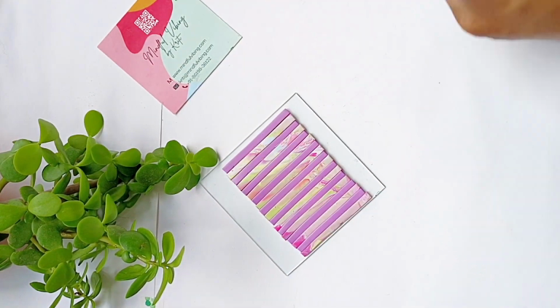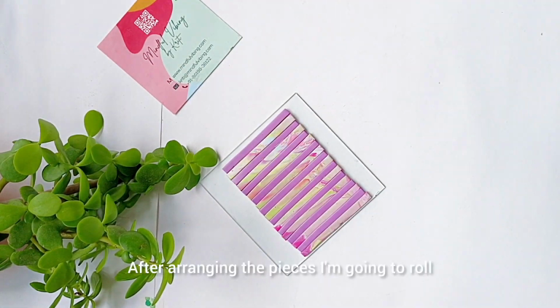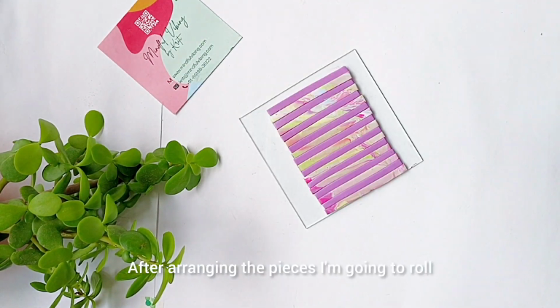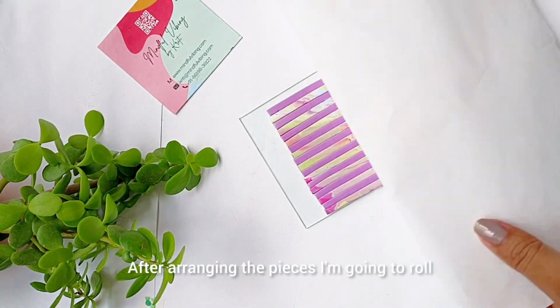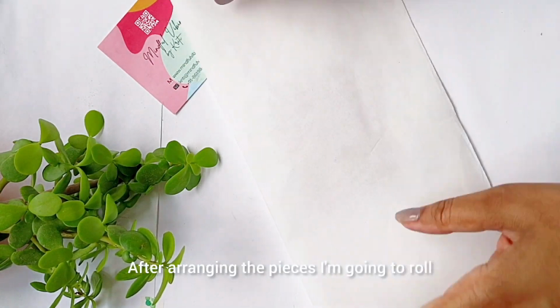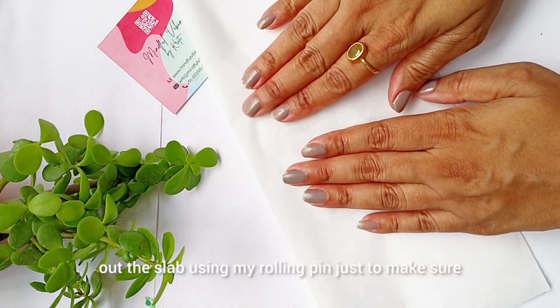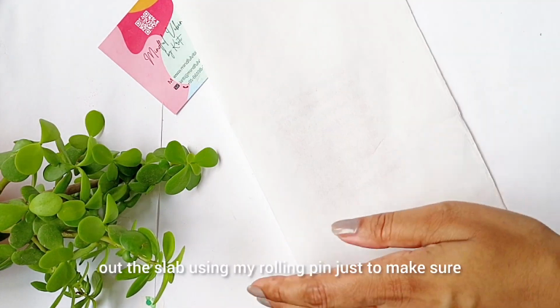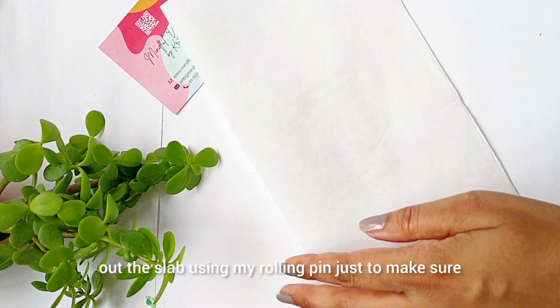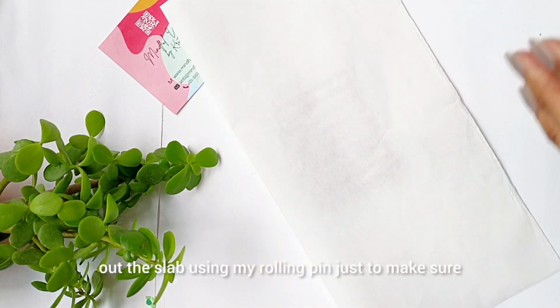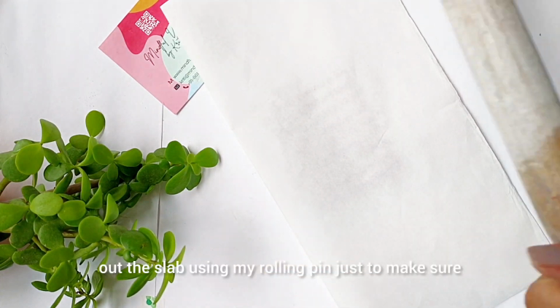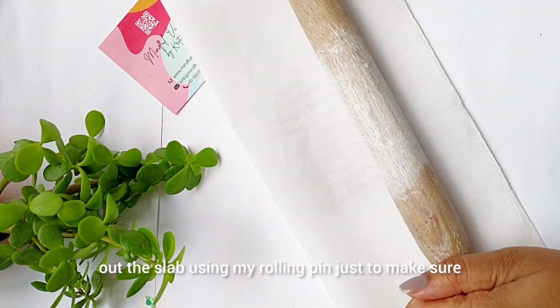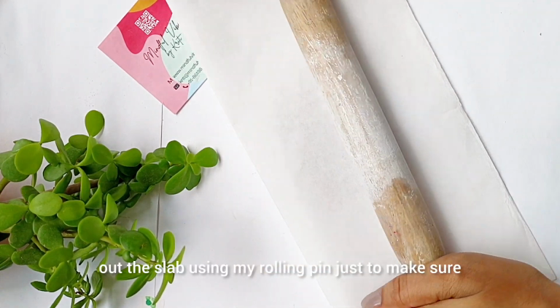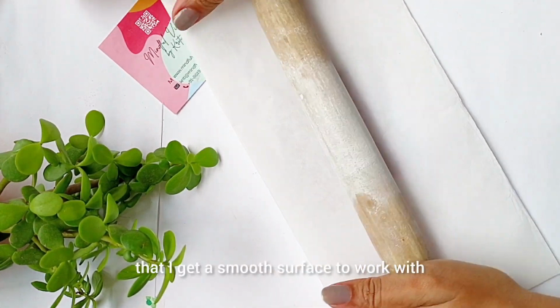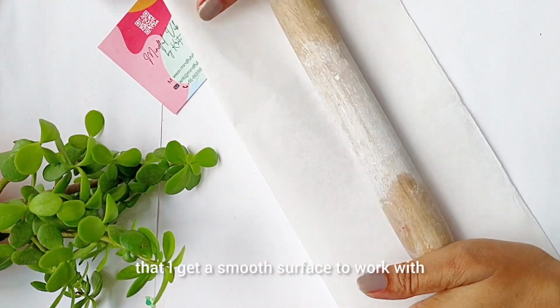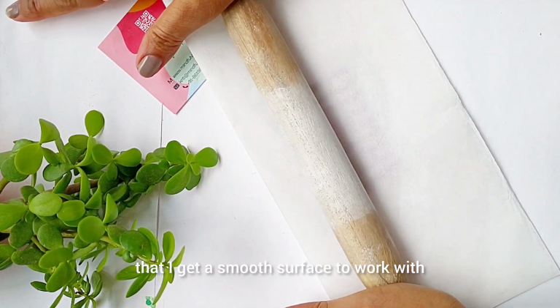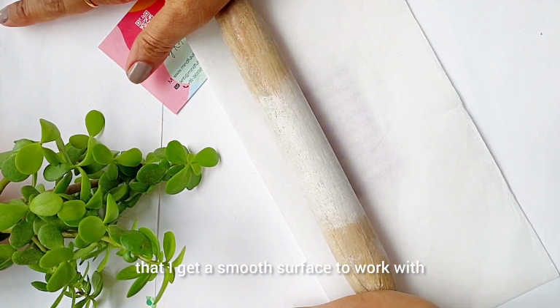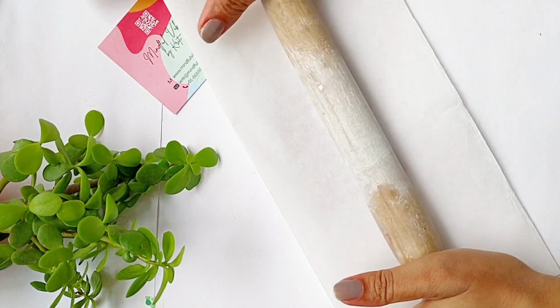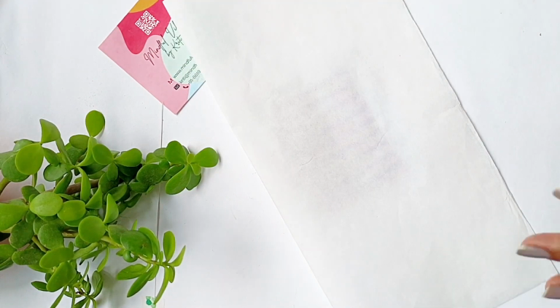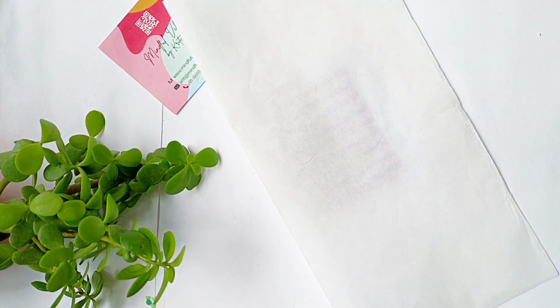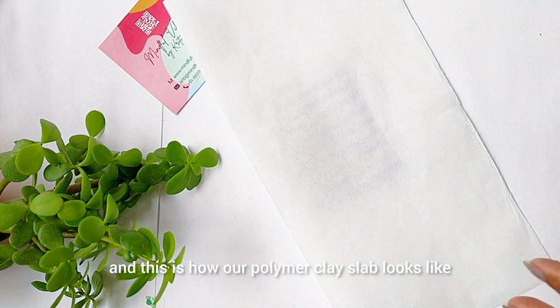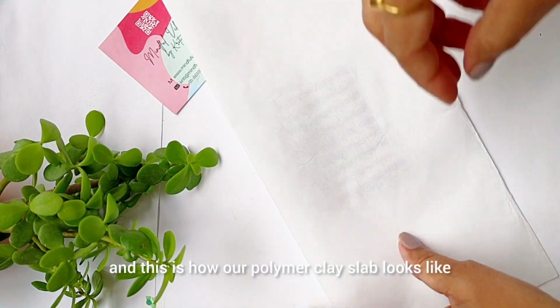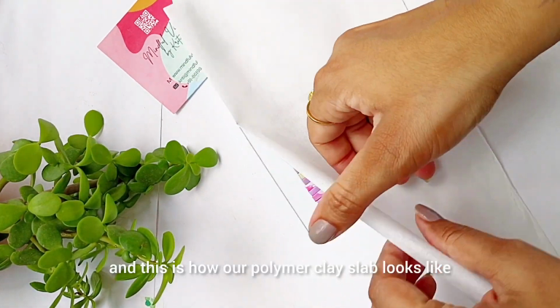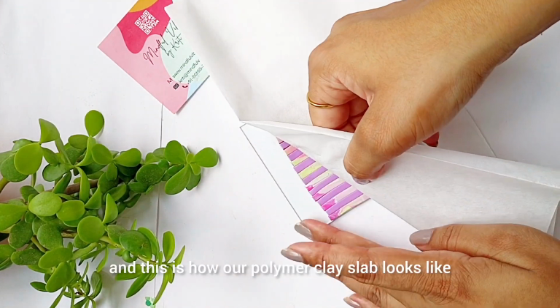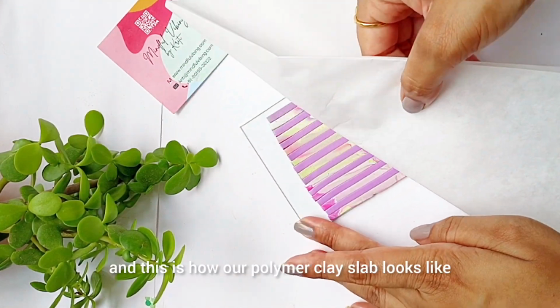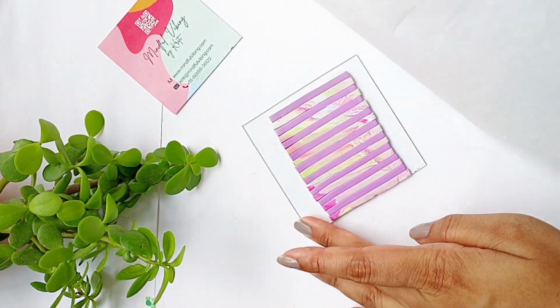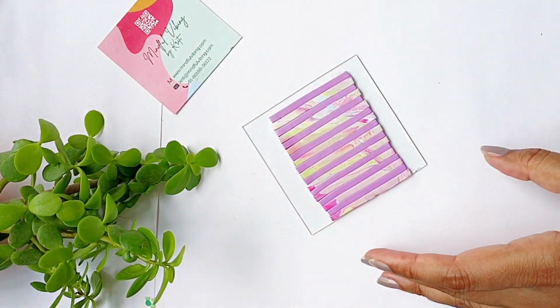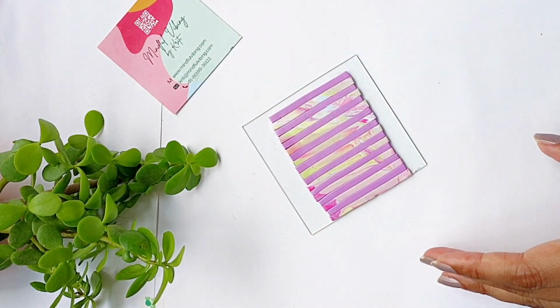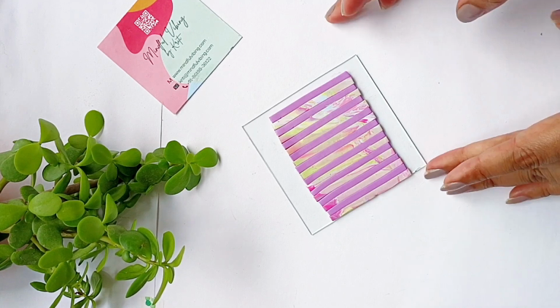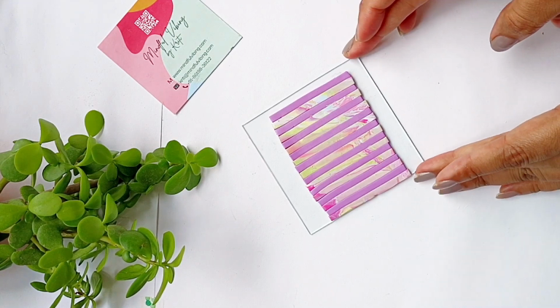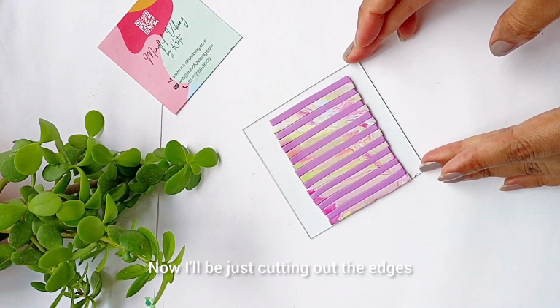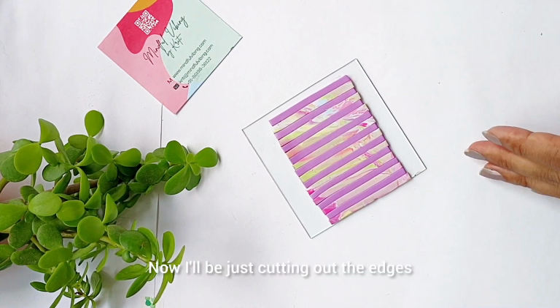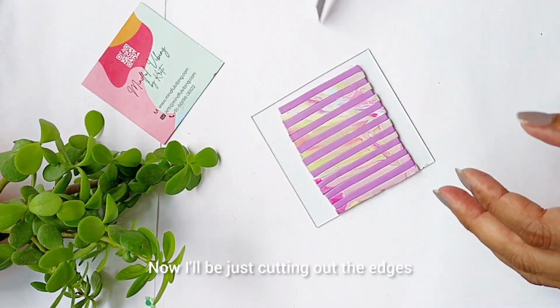After arranging the pieces, I am going to roll out the slab using my rolling pin just to make sure I get a smooth surface to work with. This is how our polymer clay slab looks like. Now I'll be cutting out the edges.